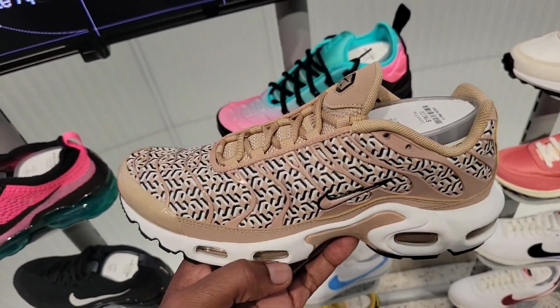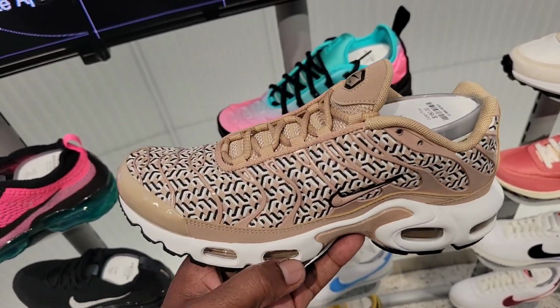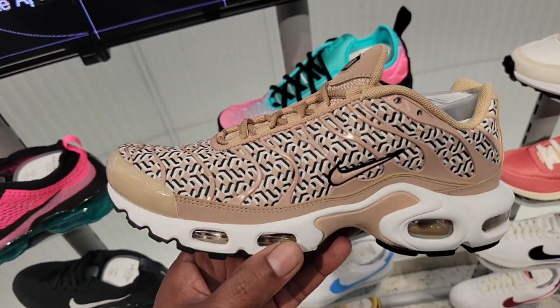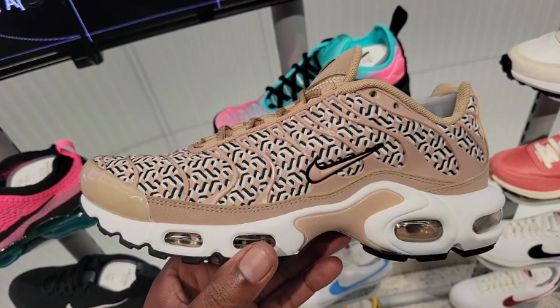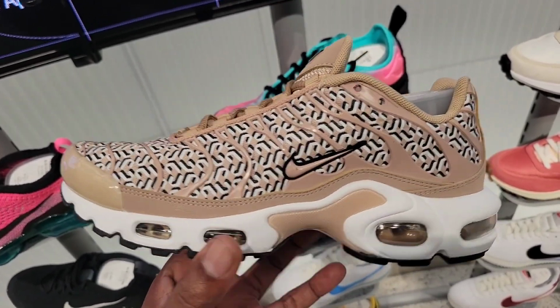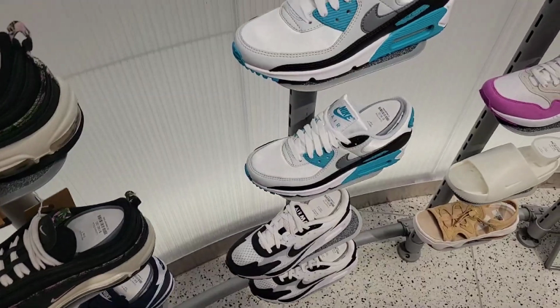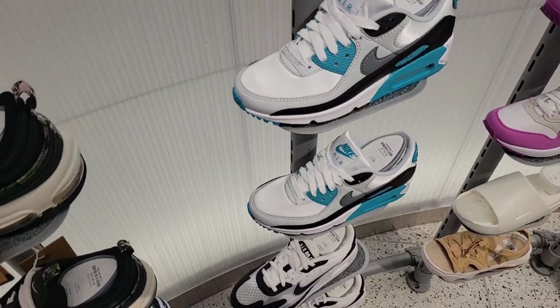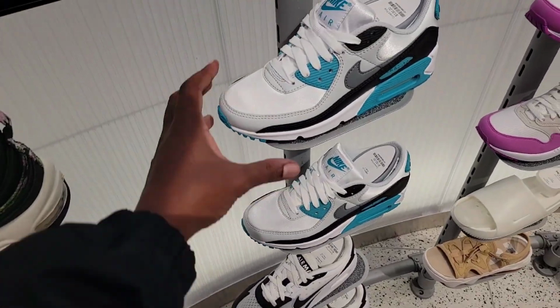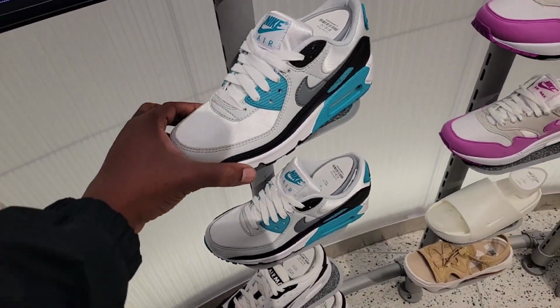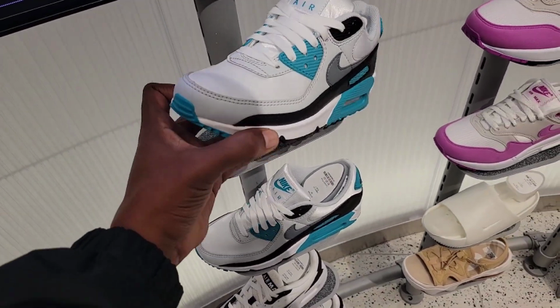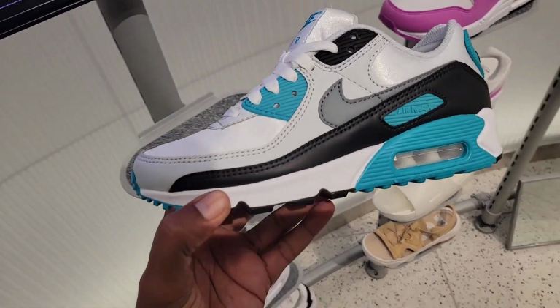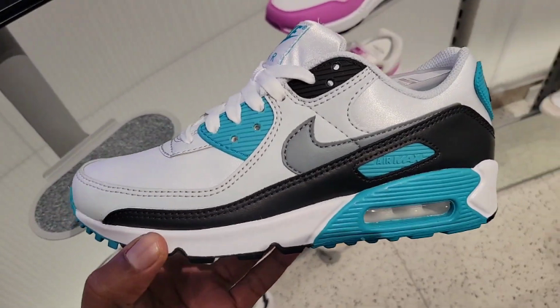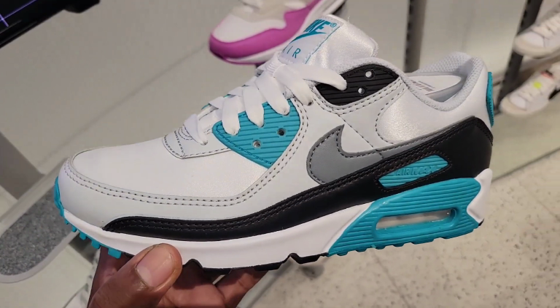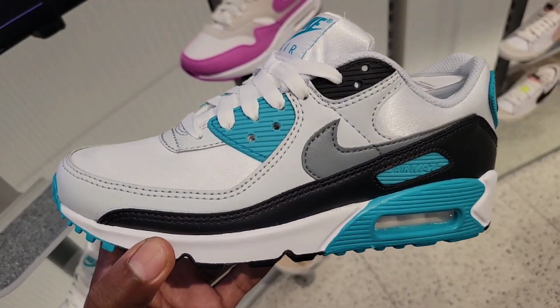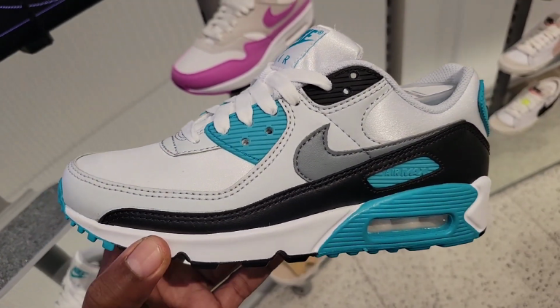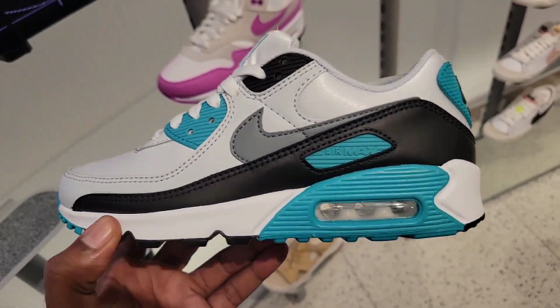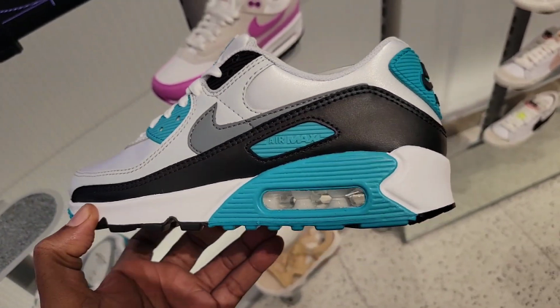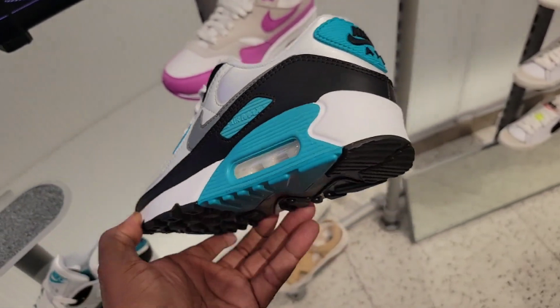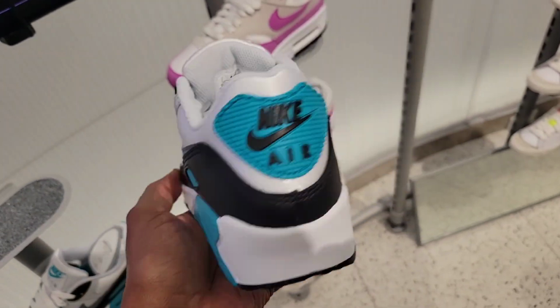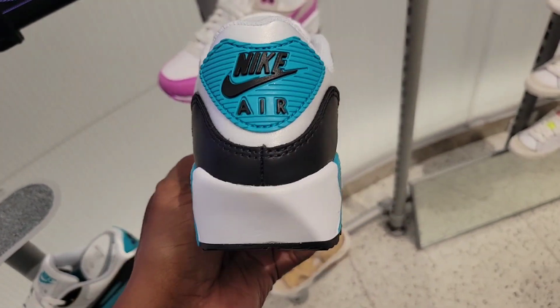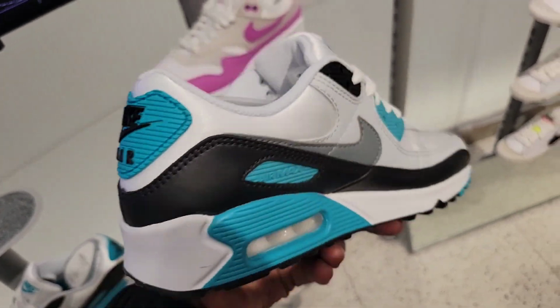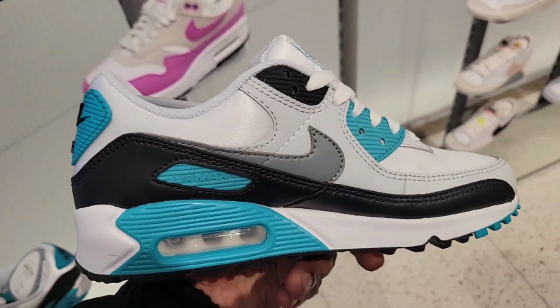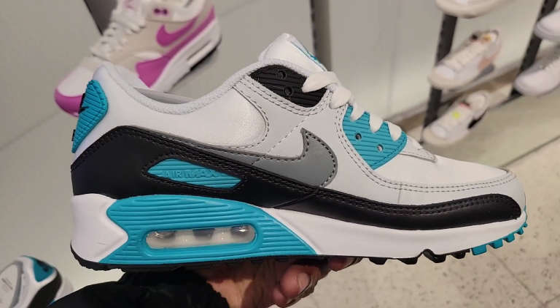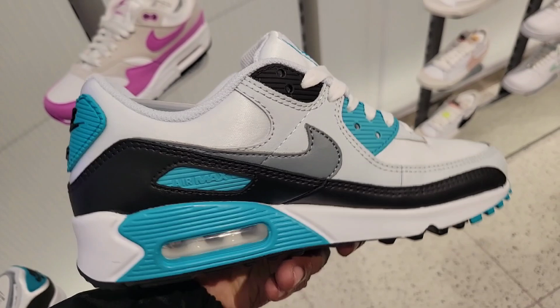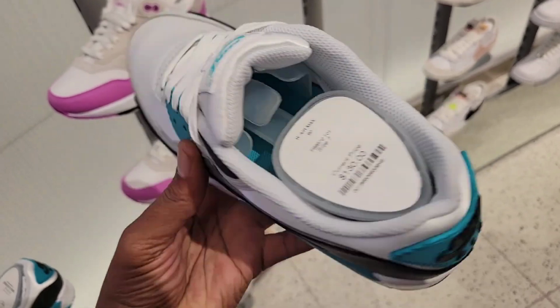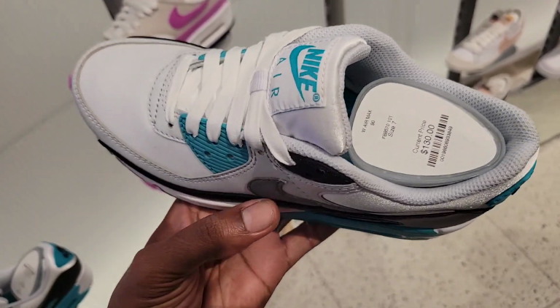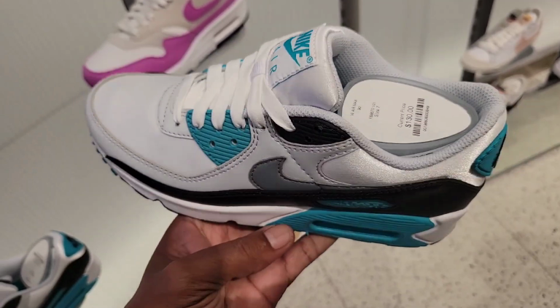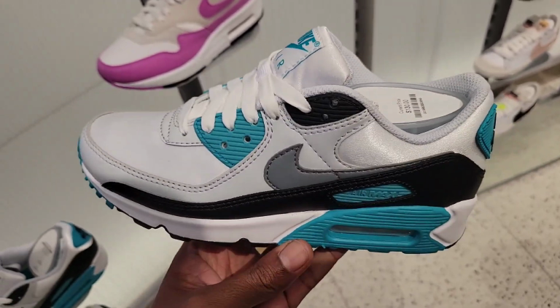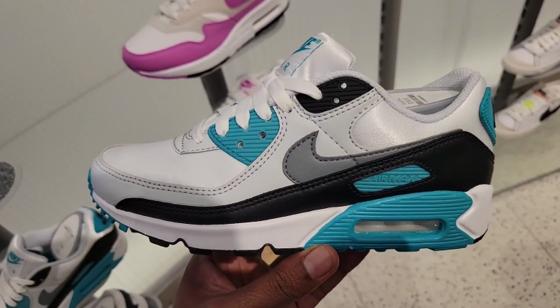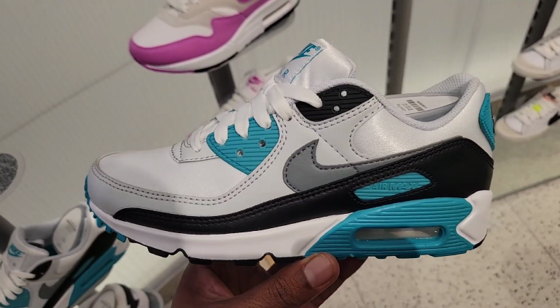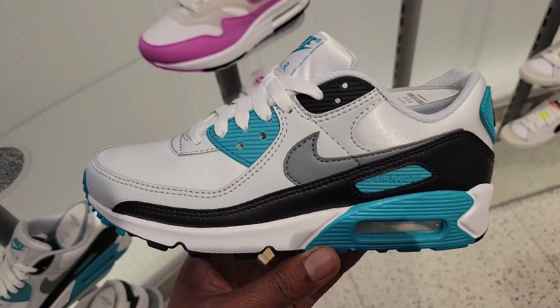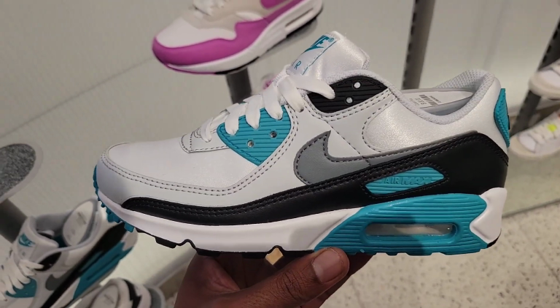What do you guys think about this colorway? I like this color combination on this Air Max 90 — it's like a satin with leather. Color combination is definitely on point. Rate it from a 1 to 10. Retail is $130.